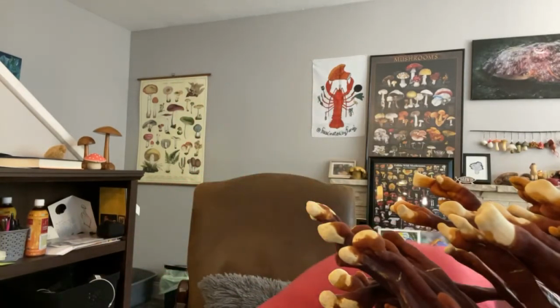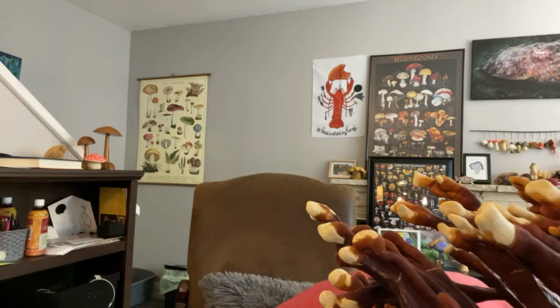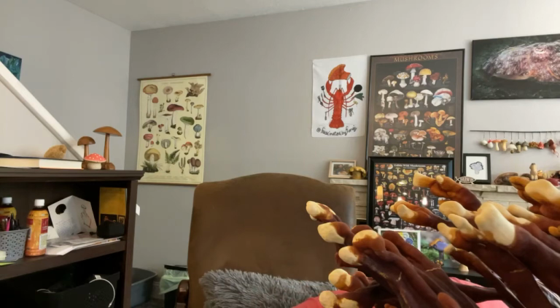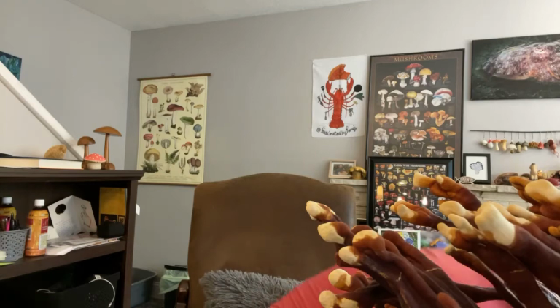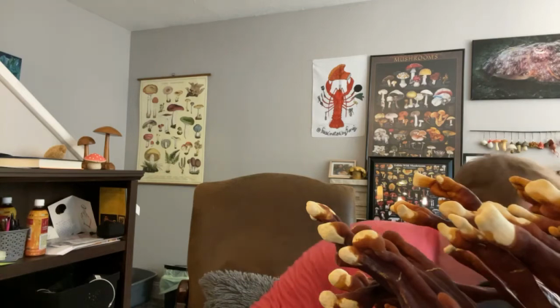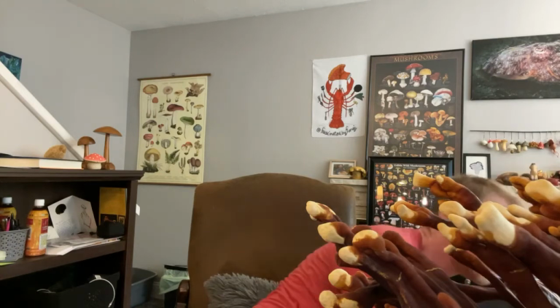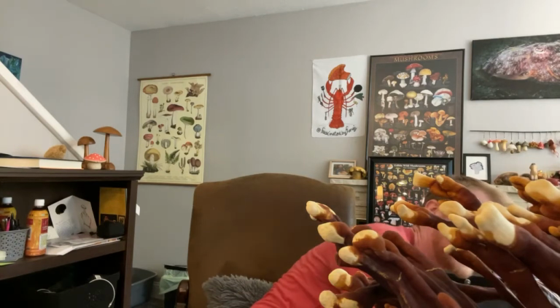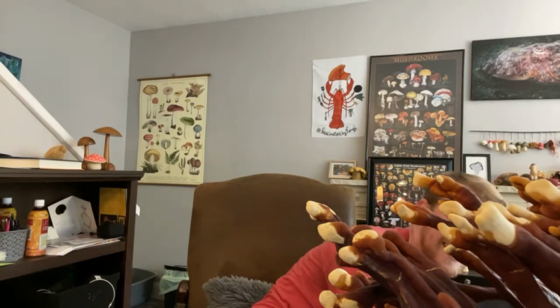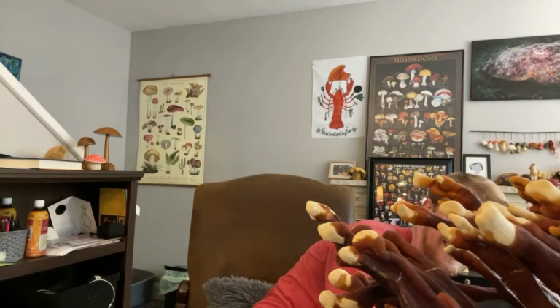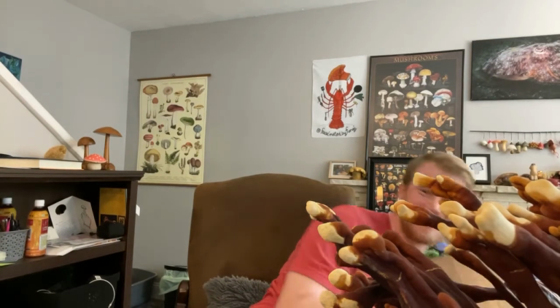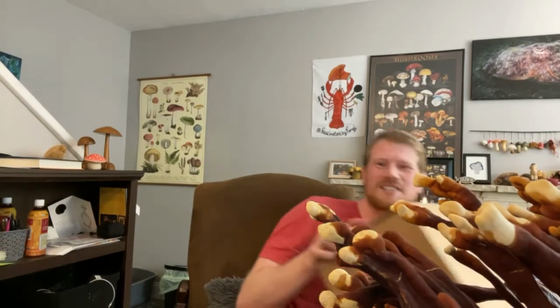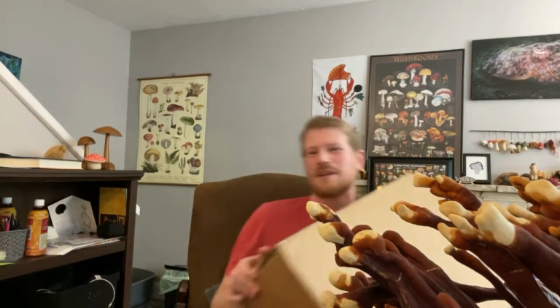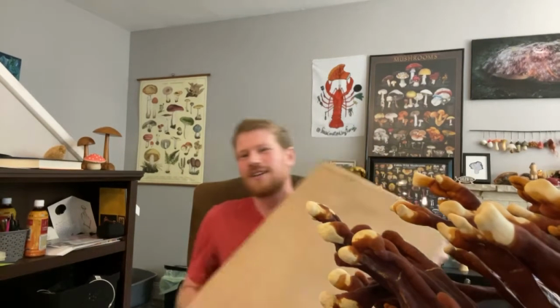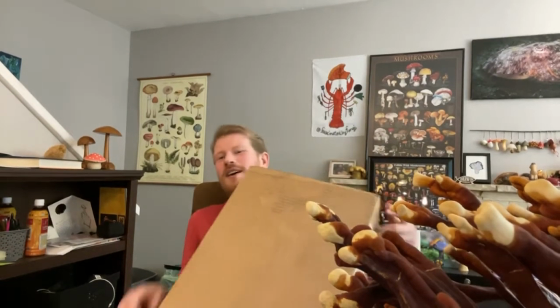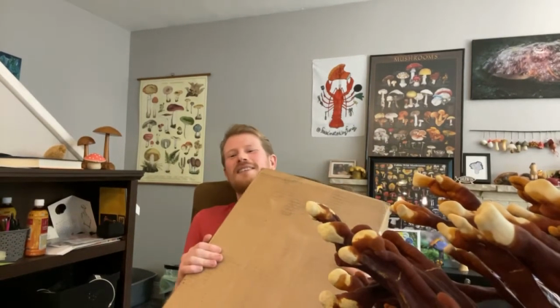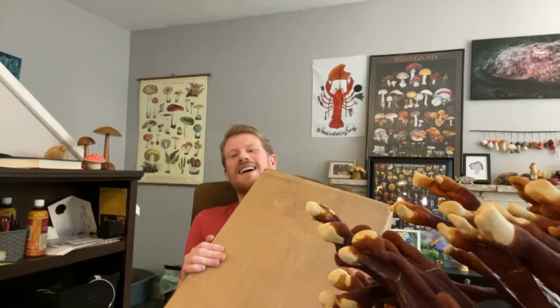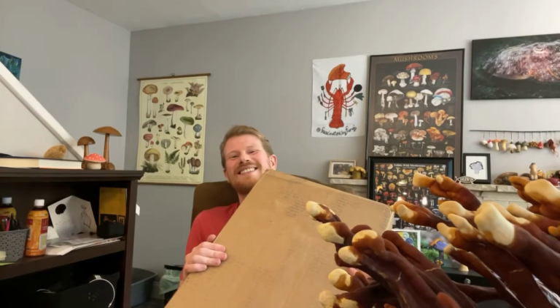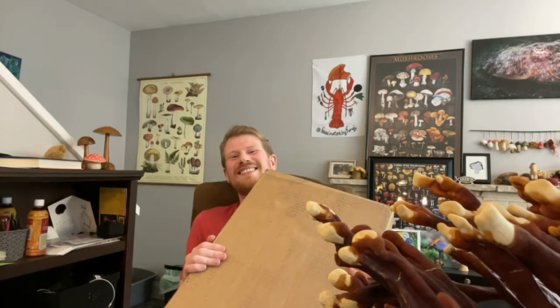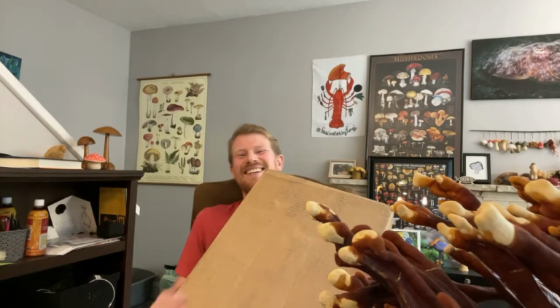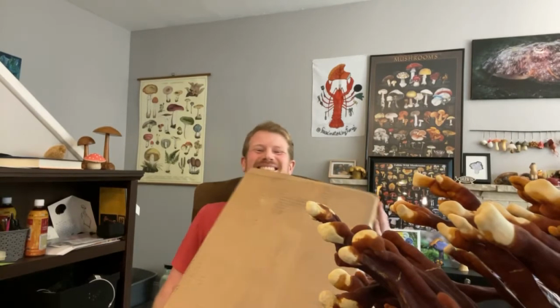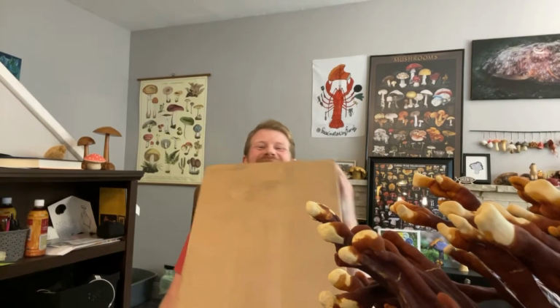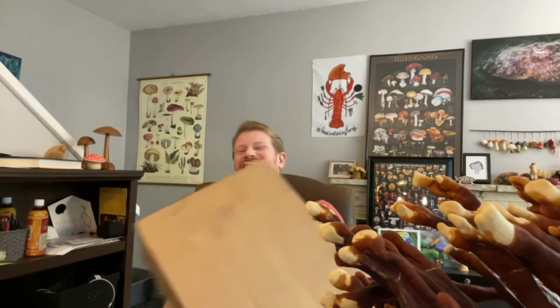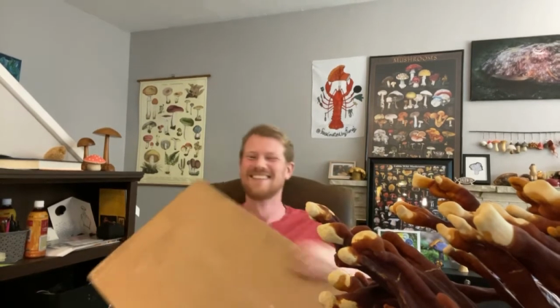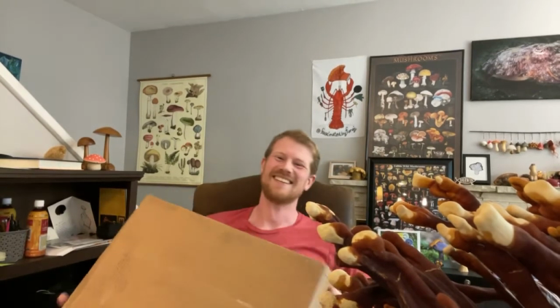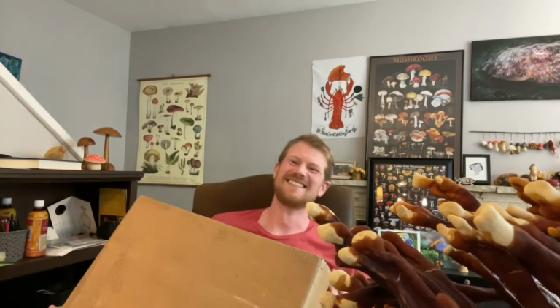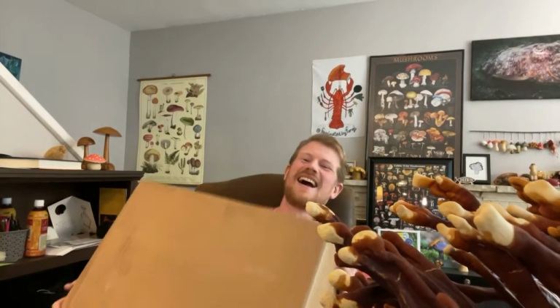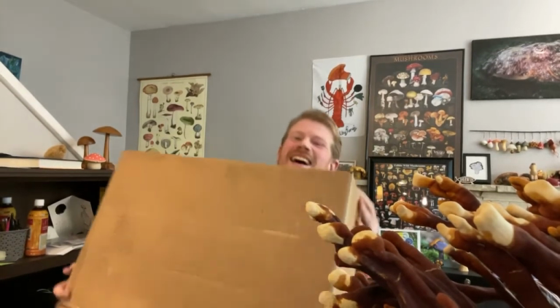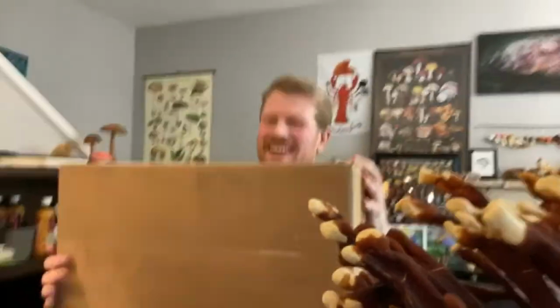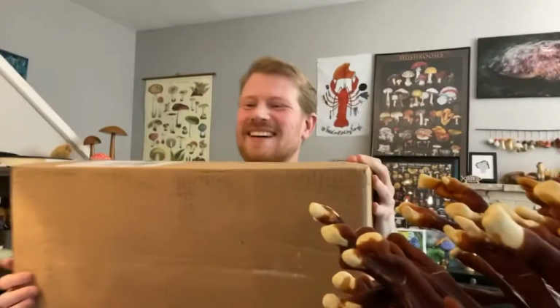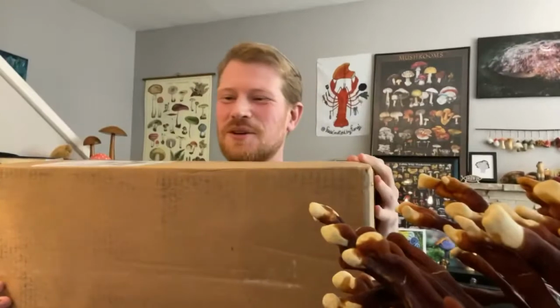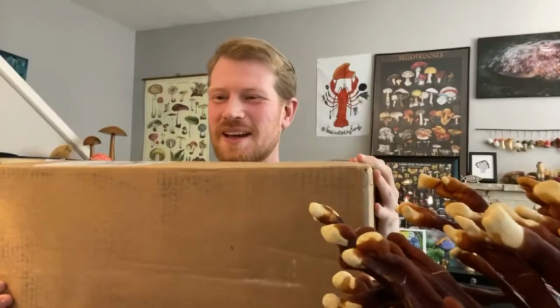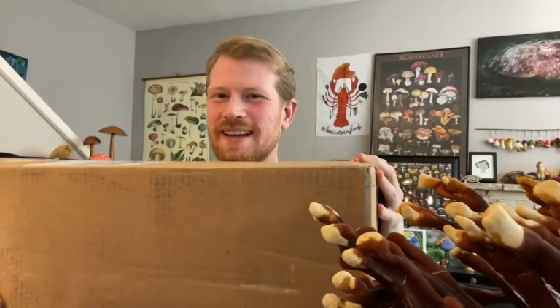Whoa, I'm getting knocked over in my chair. I told you they had big kits.